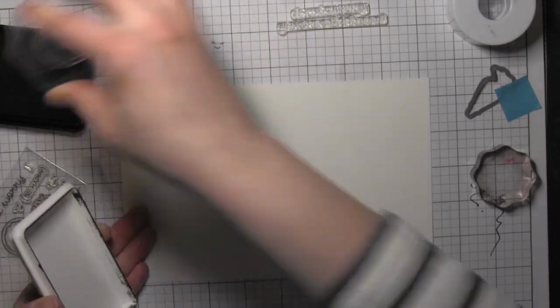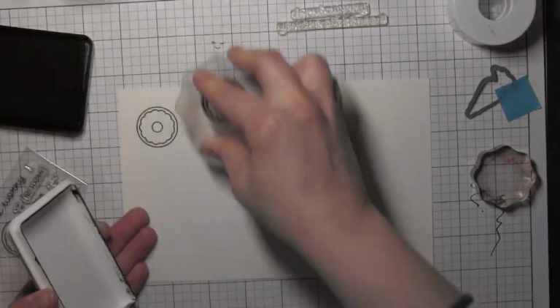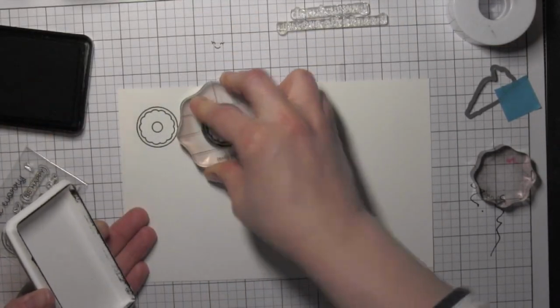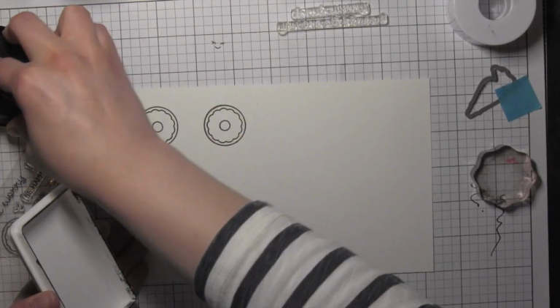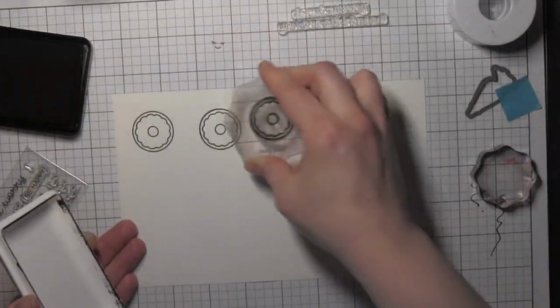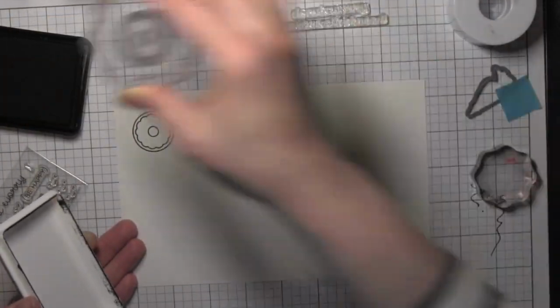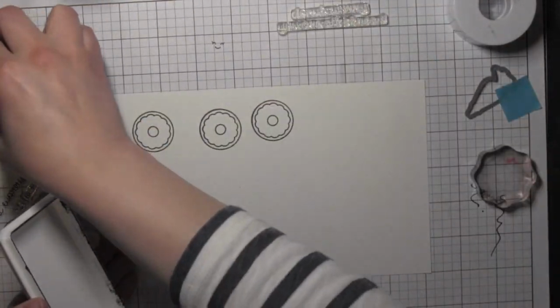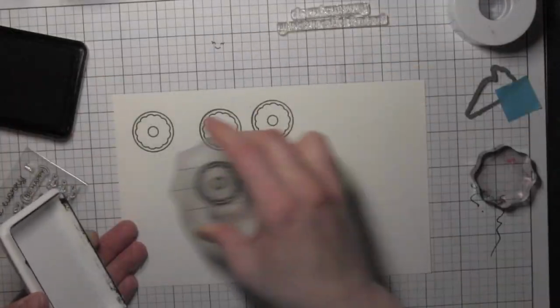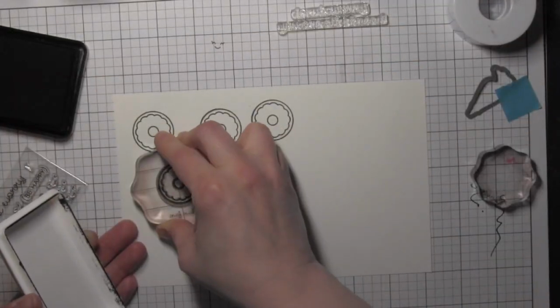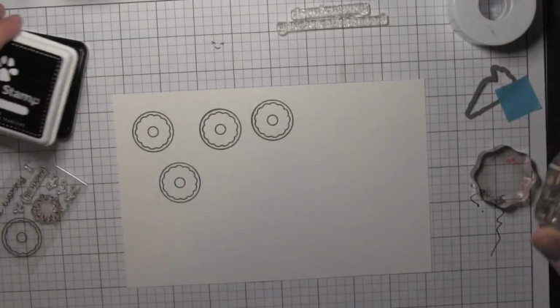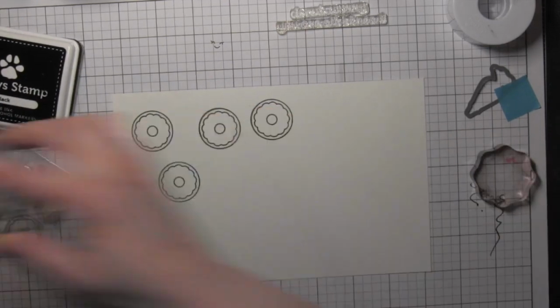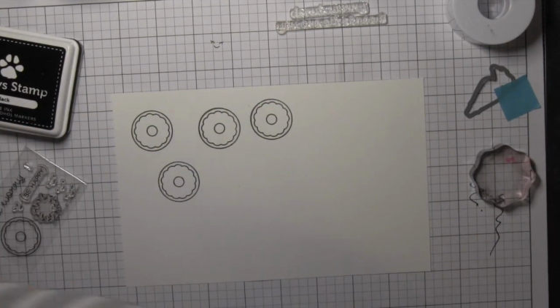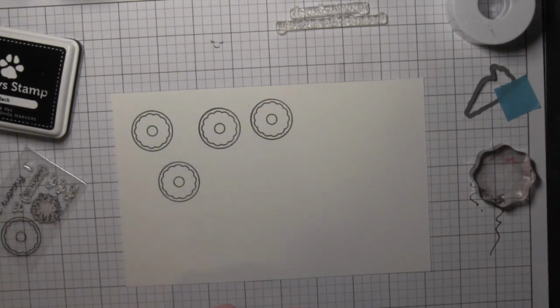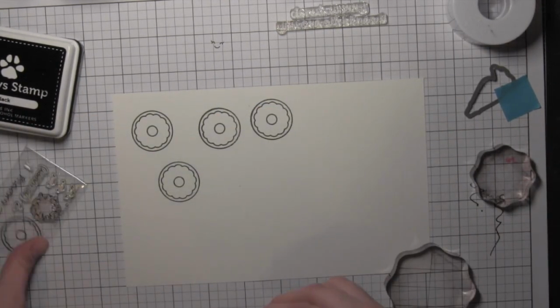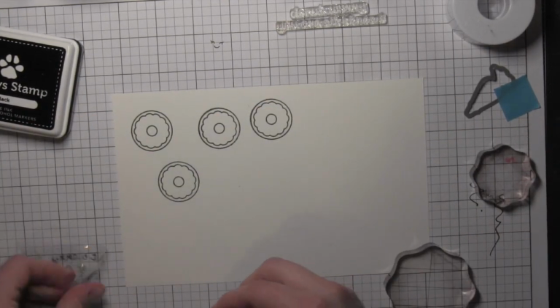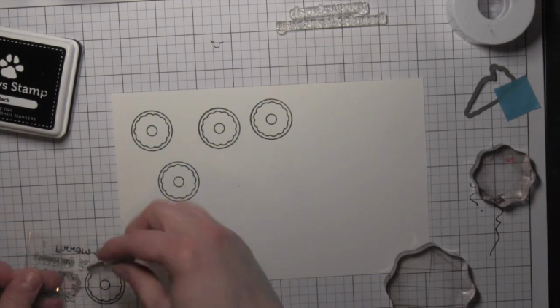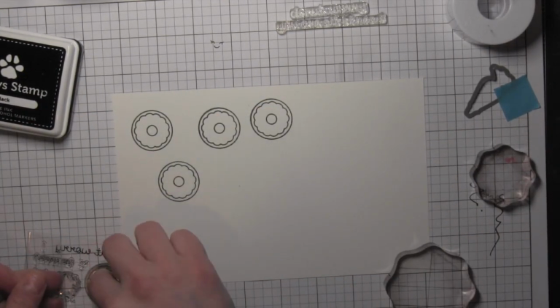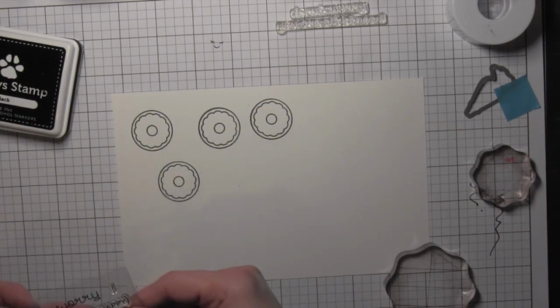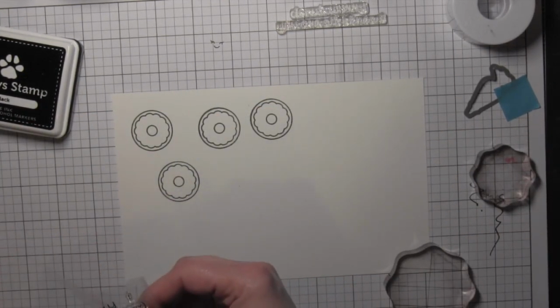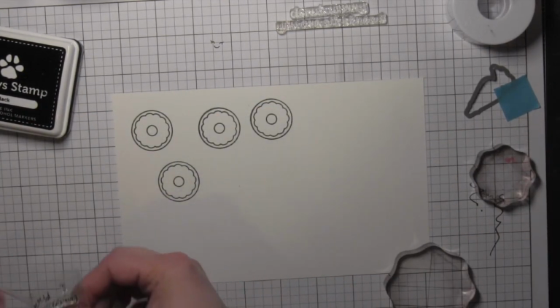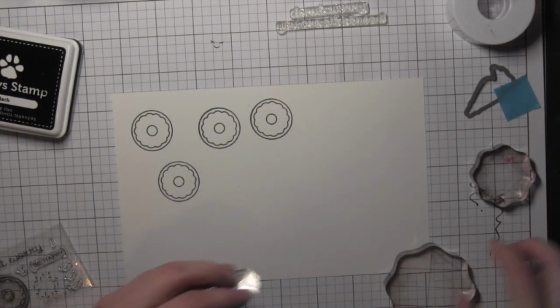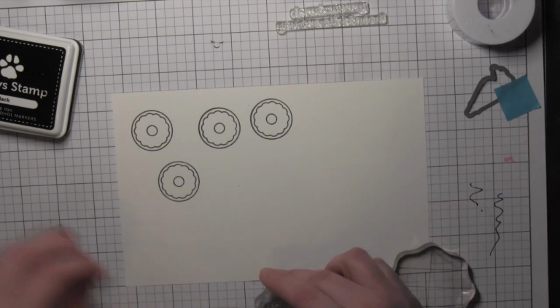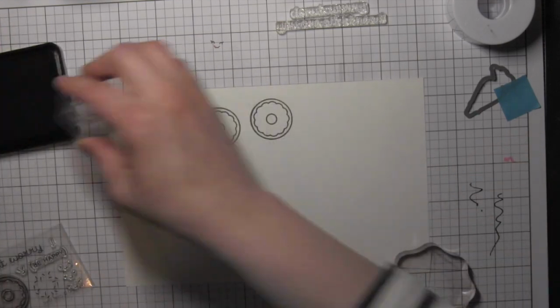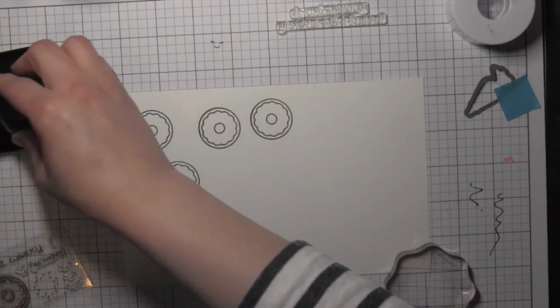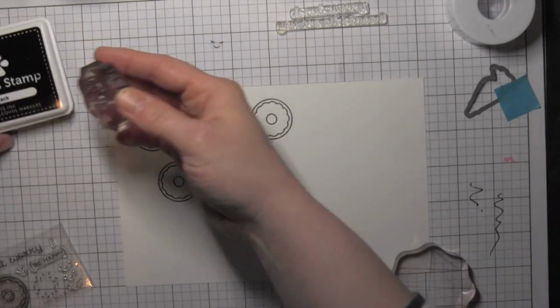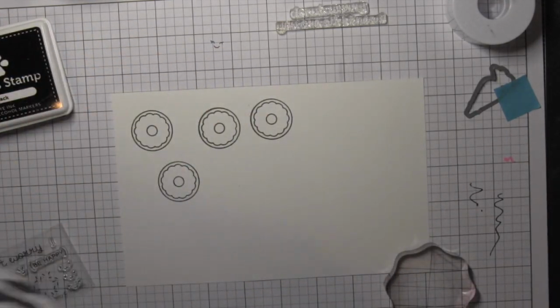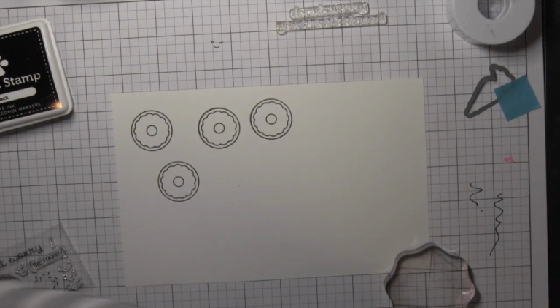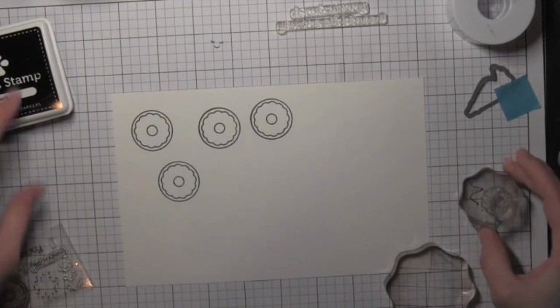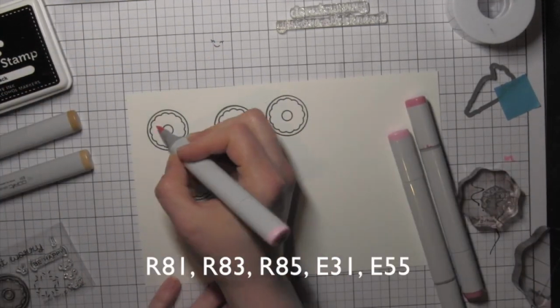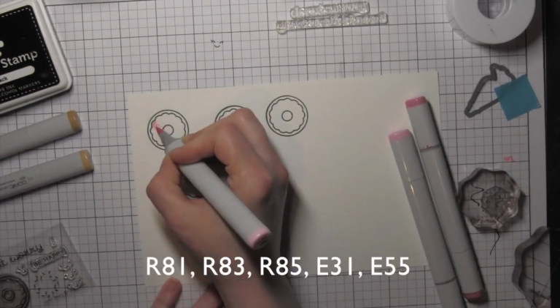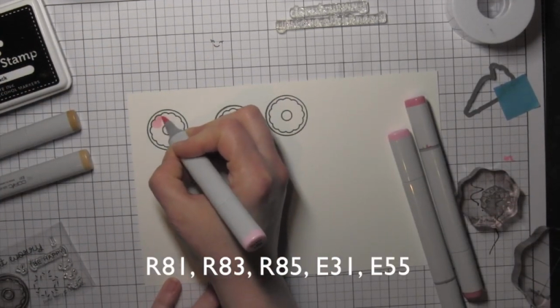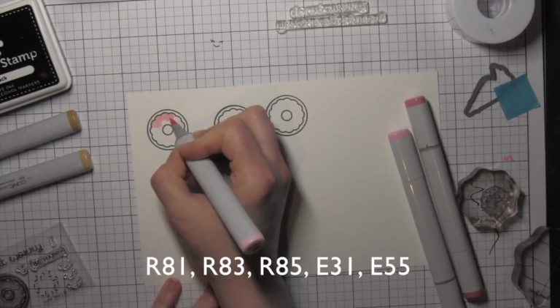To start, I'm going to stamp the donut from the Donut Worry stamp set. This is a little mini stamp set — you can see it to the left of the screen — and it's got some little sprinkle designs plus some cute little faces with a fun pun-type greeting.